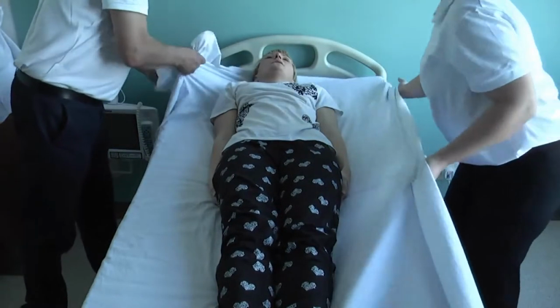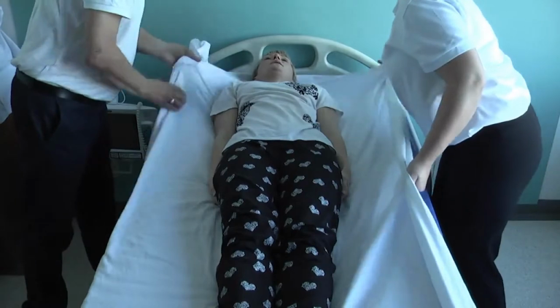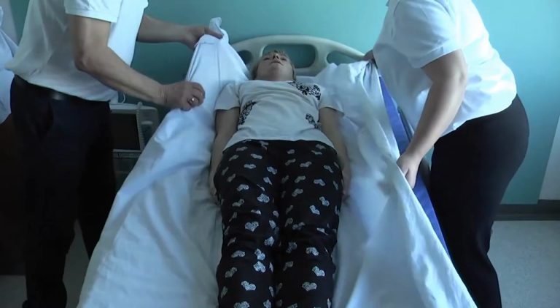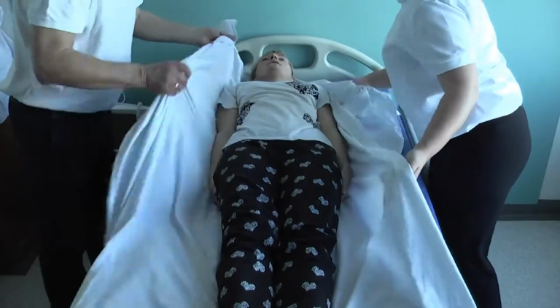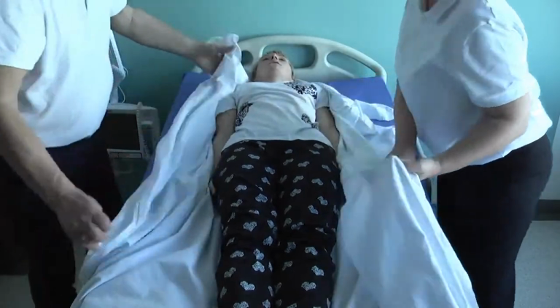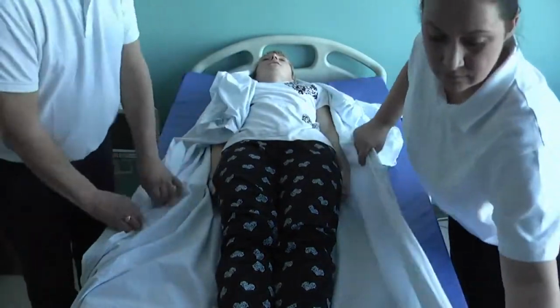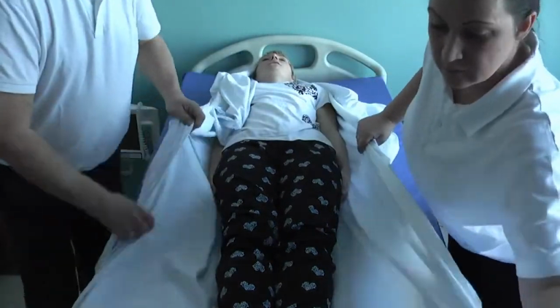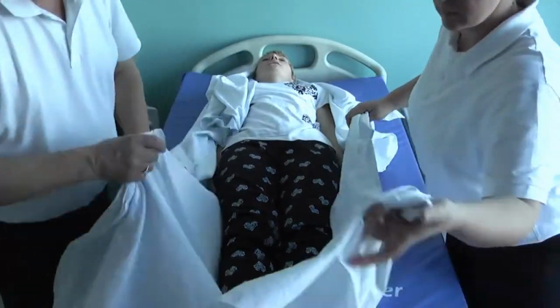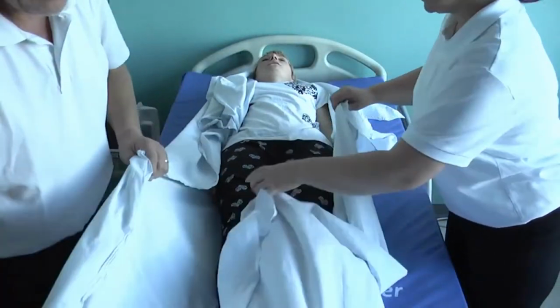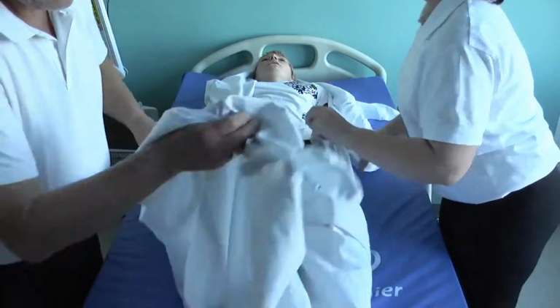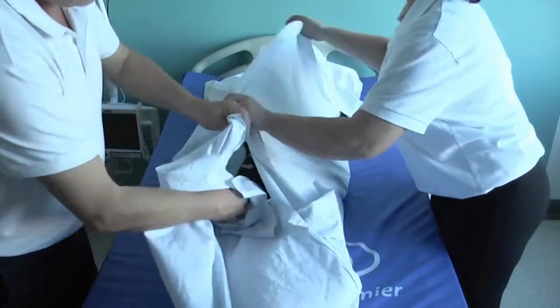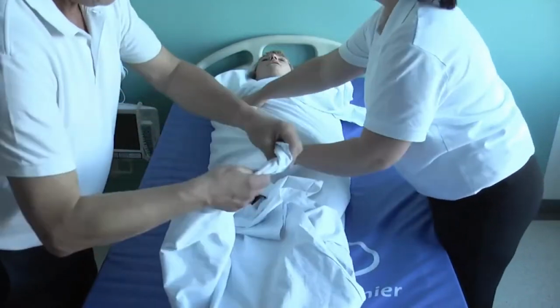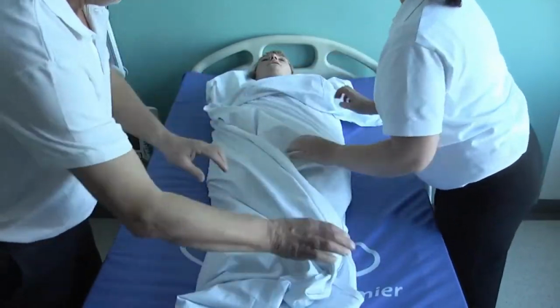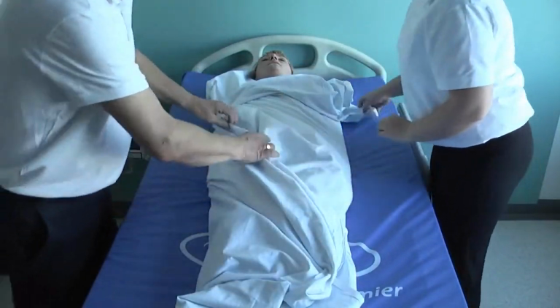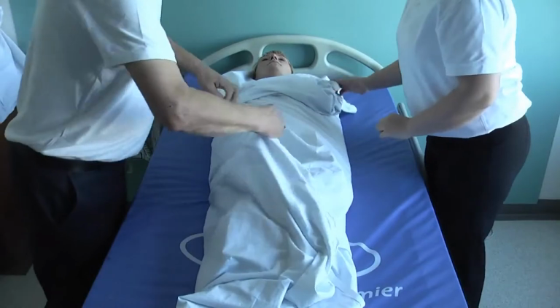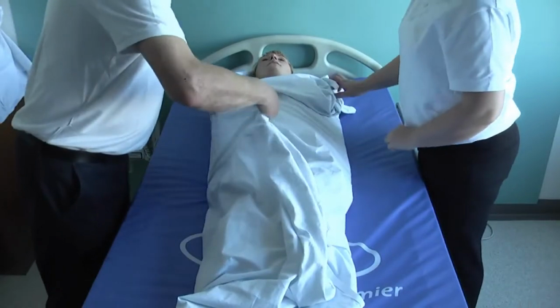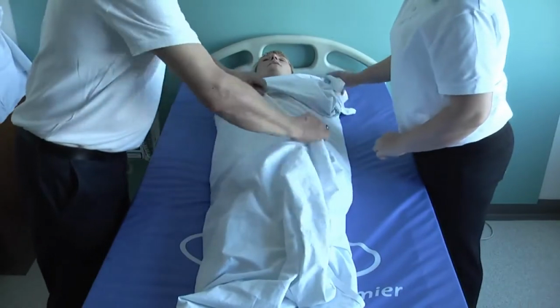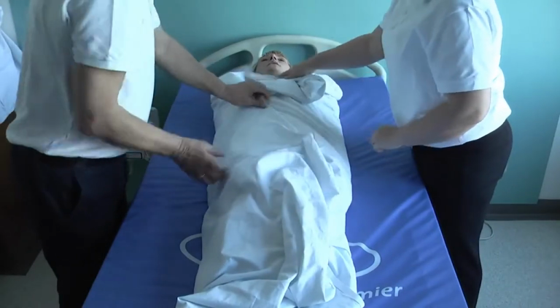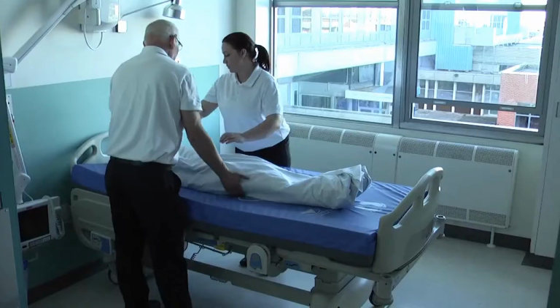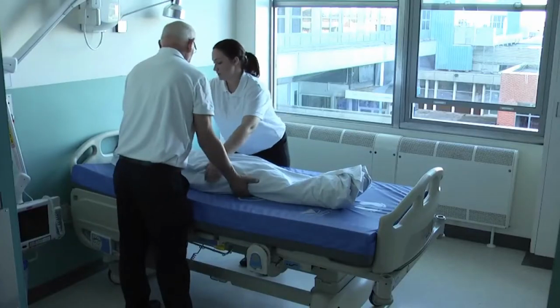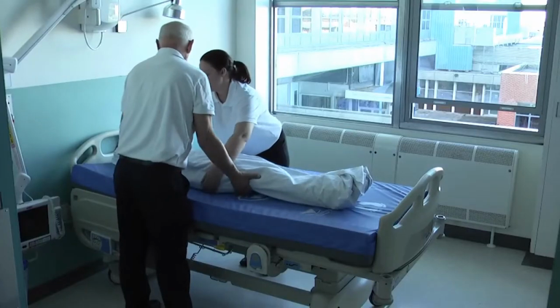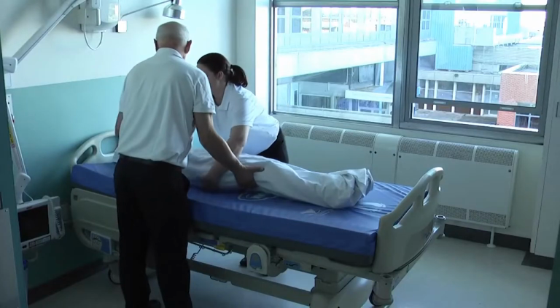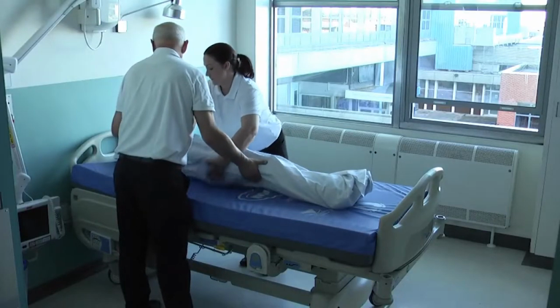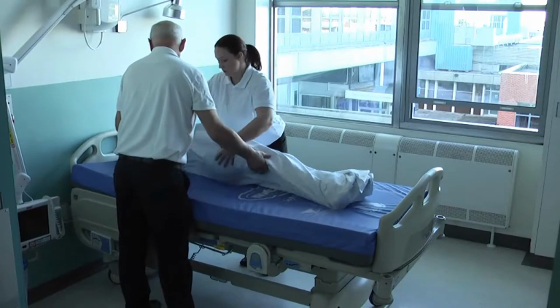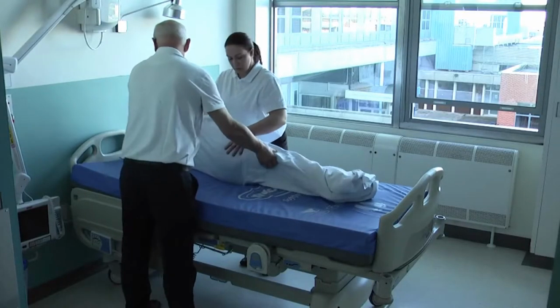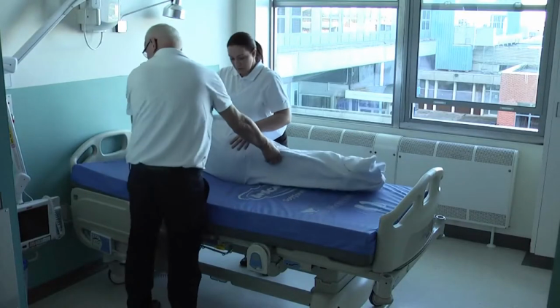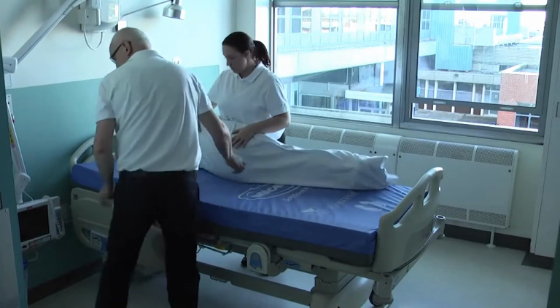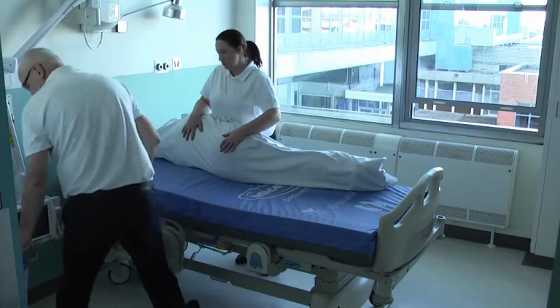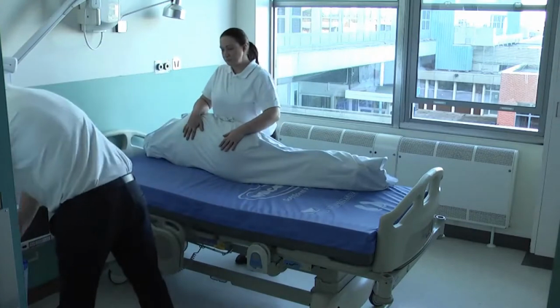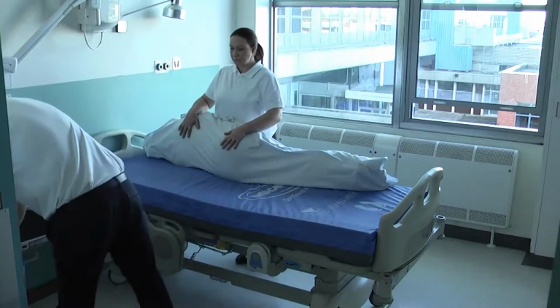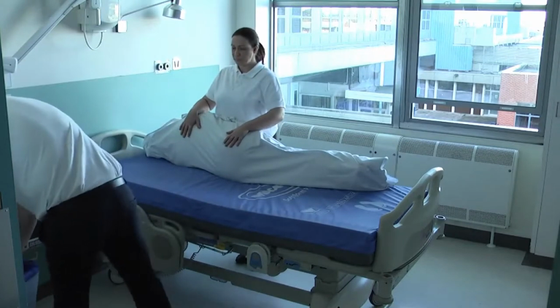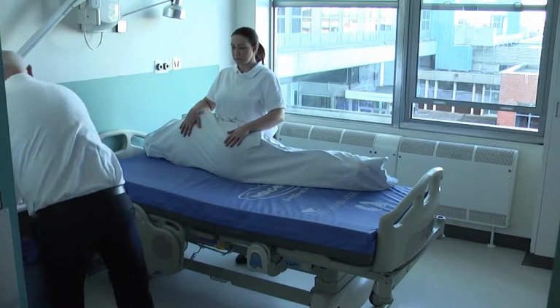Wrap them in the bottom bed sheet. This will help to keep the user secure during the transfer onto the ski slide pad and adds a layer of warmth during the evacuation process. Roll them onto their side, ensuring they are fully supported.